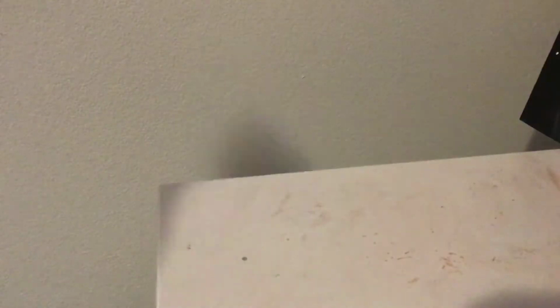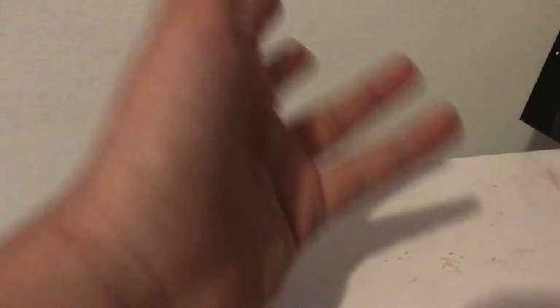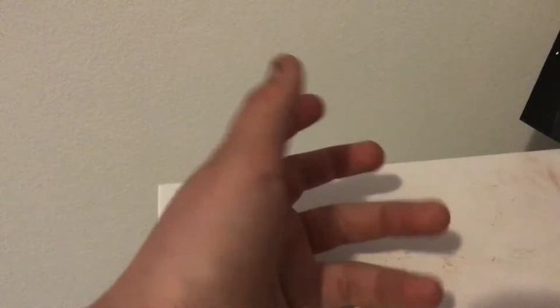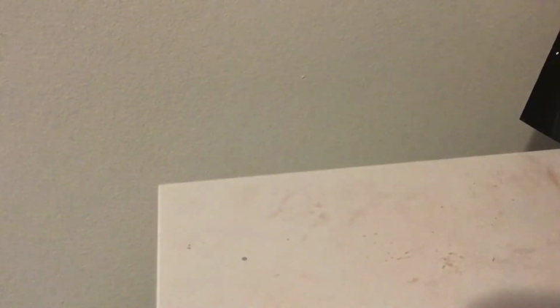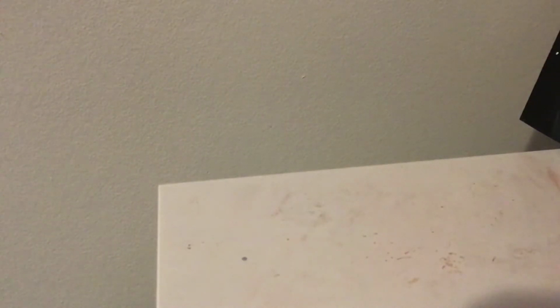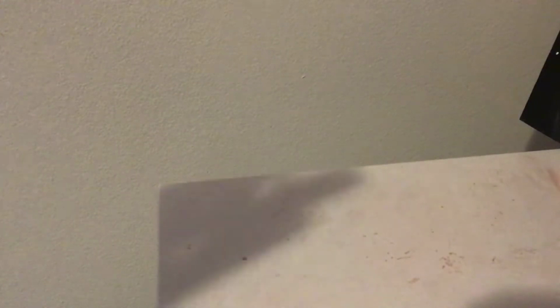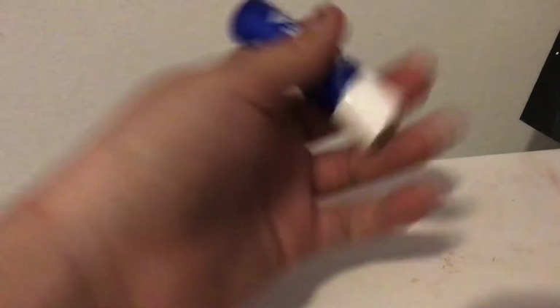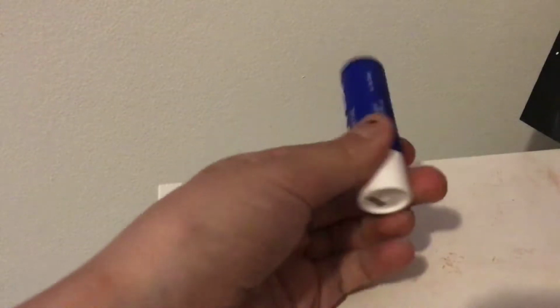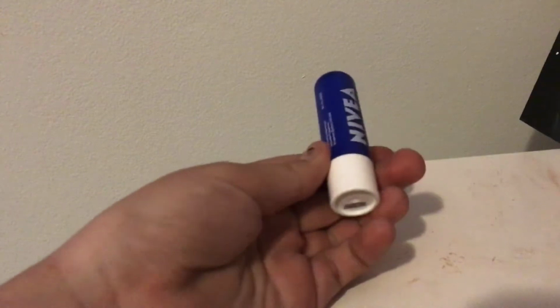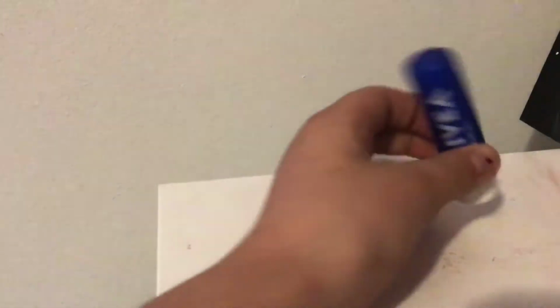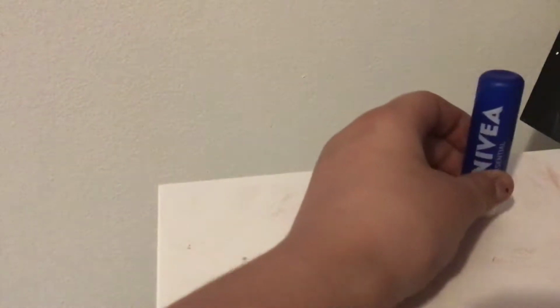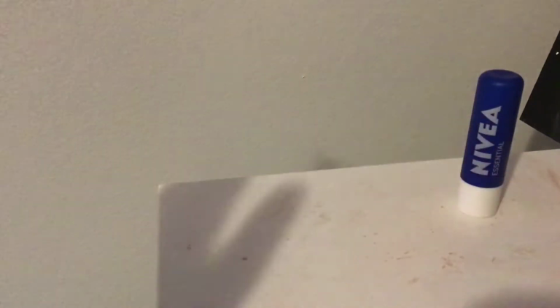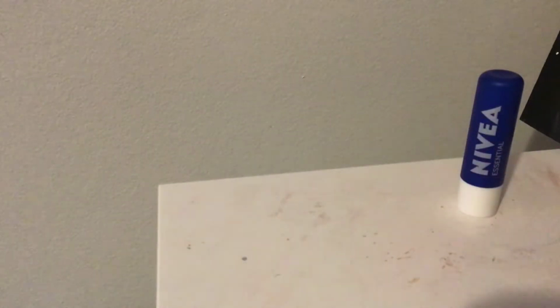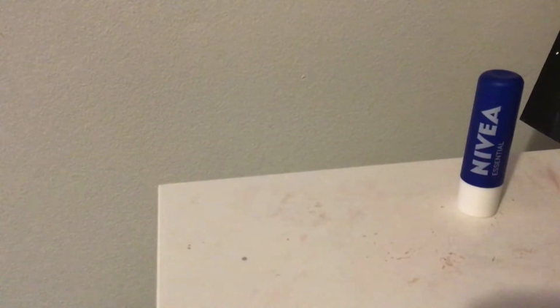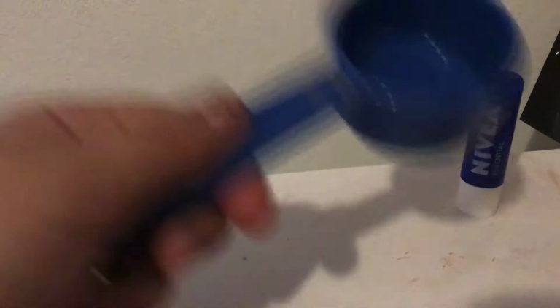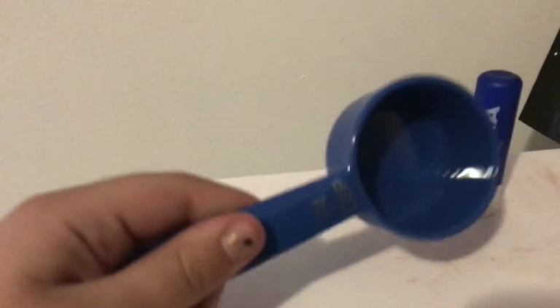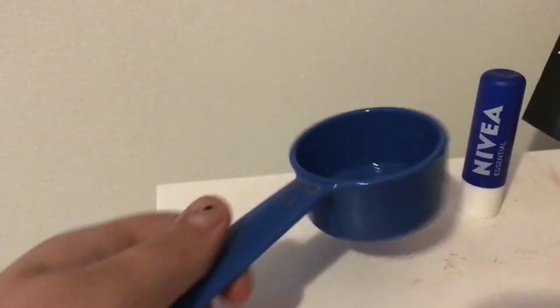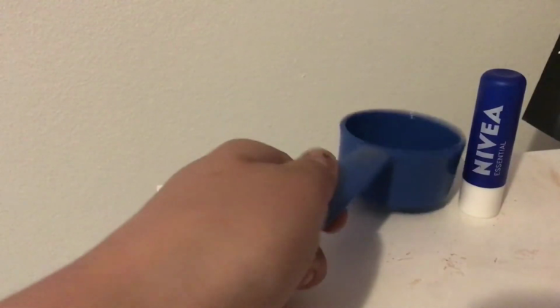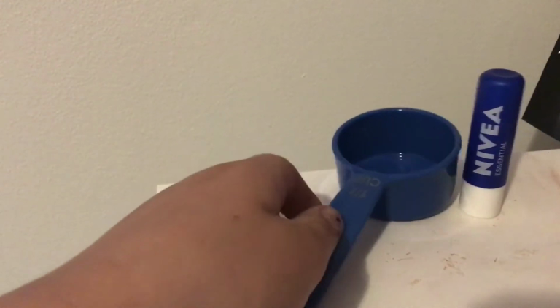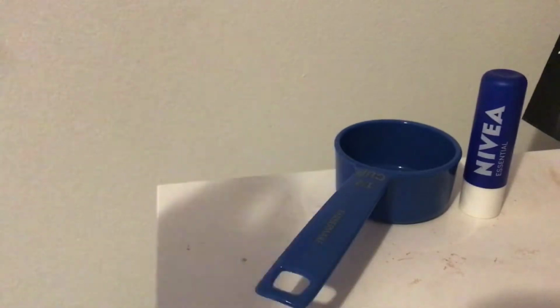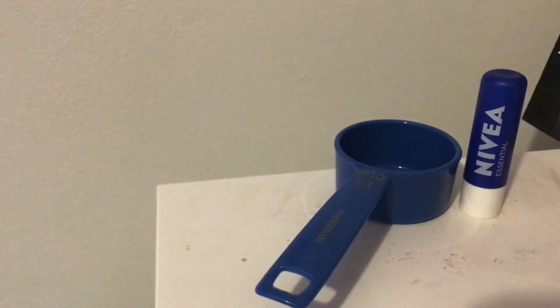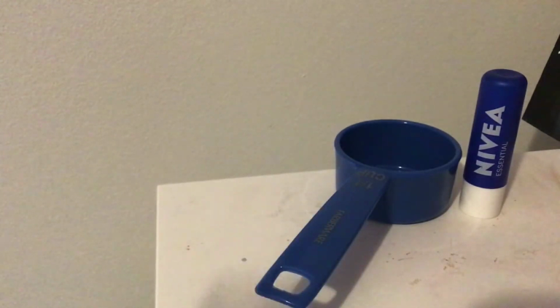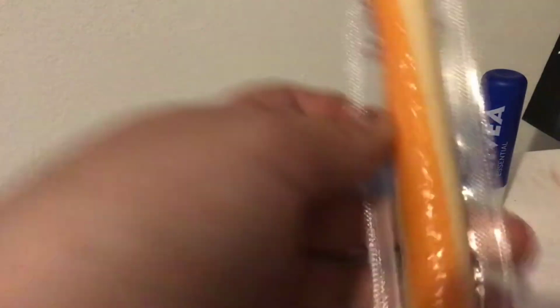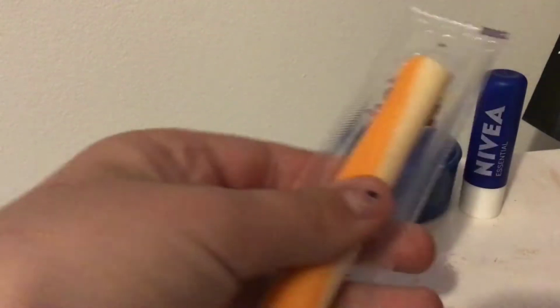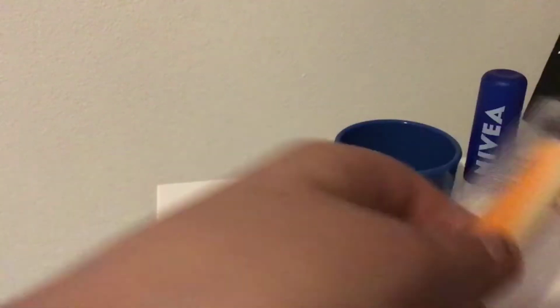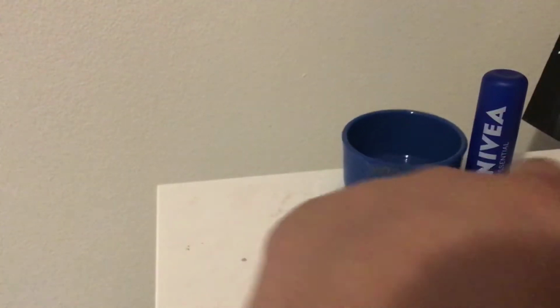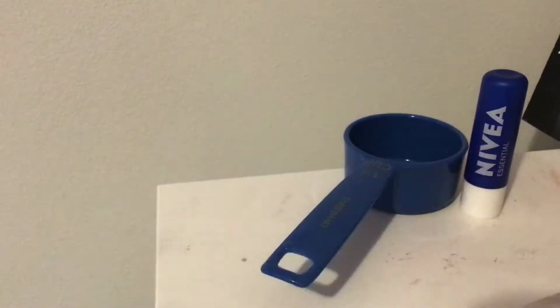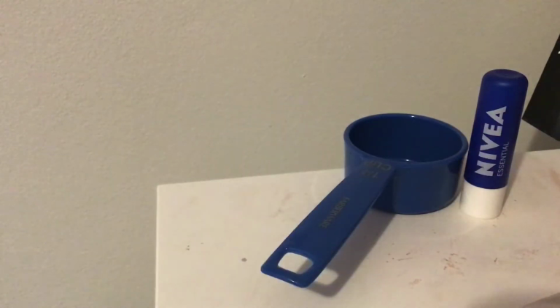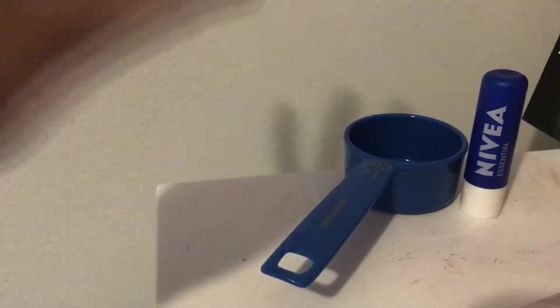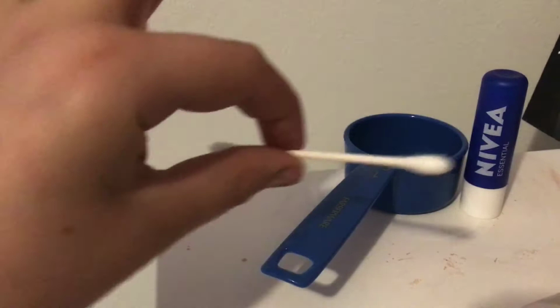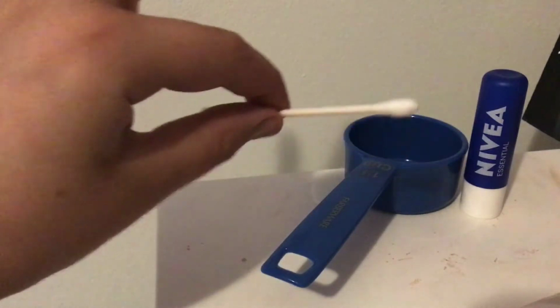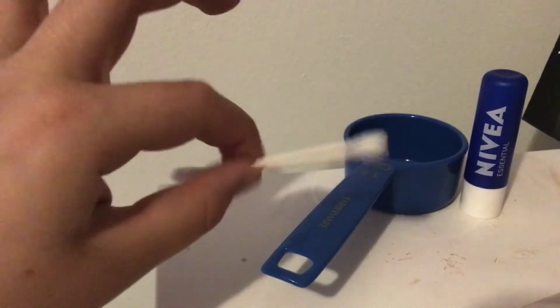So for this one, you'll be needing lip chap, a bowl or container, some cheese, and a q-tip. So let's begin!